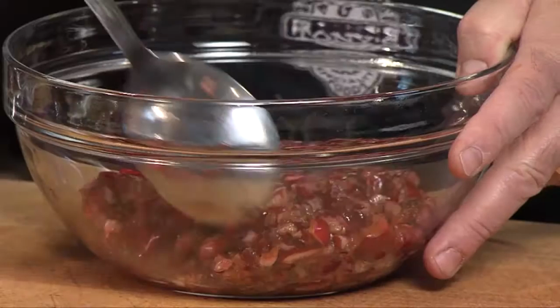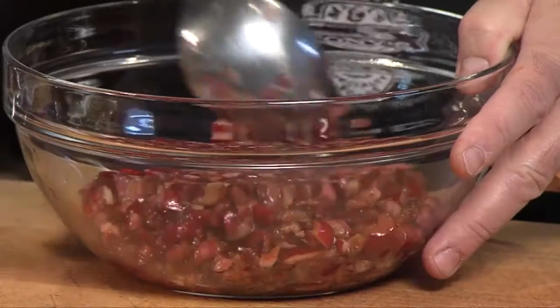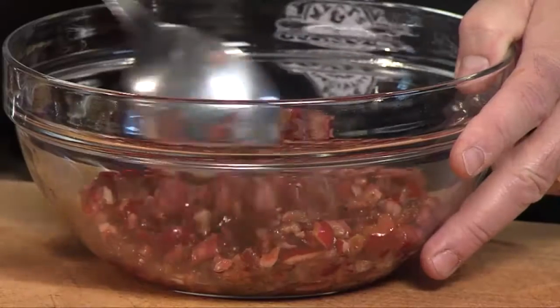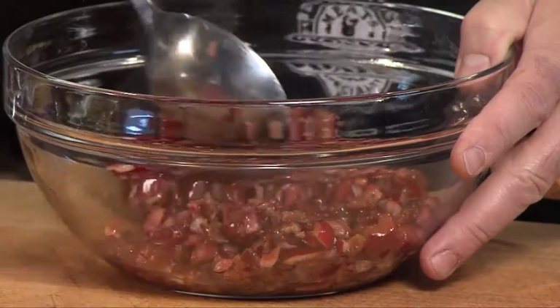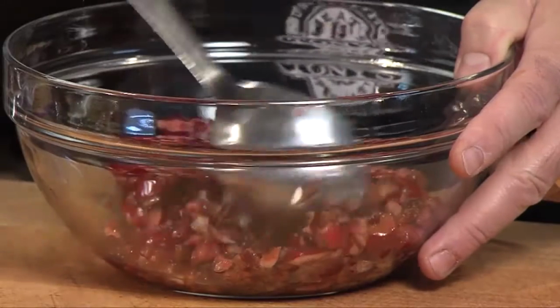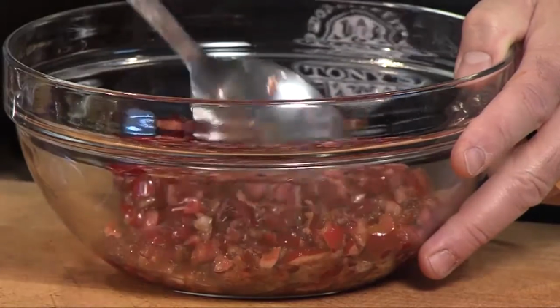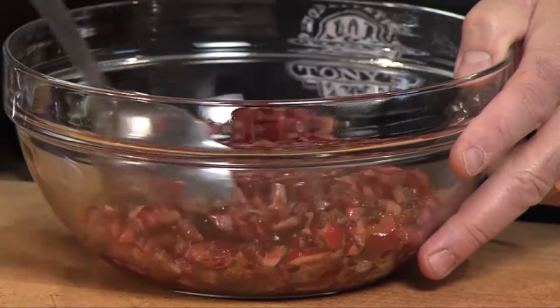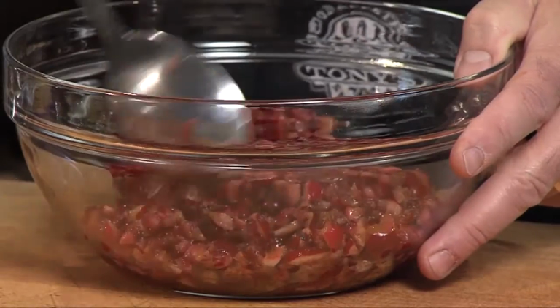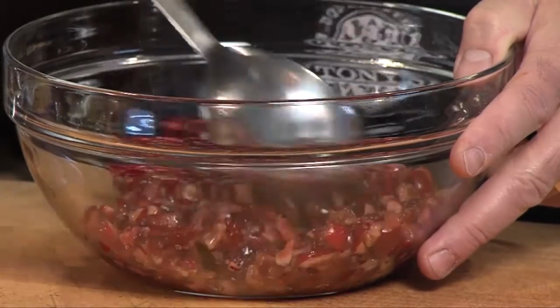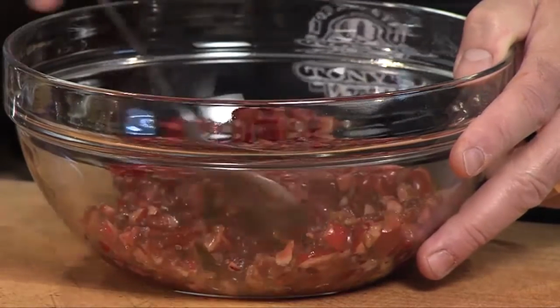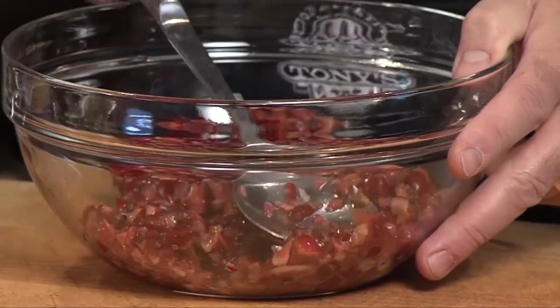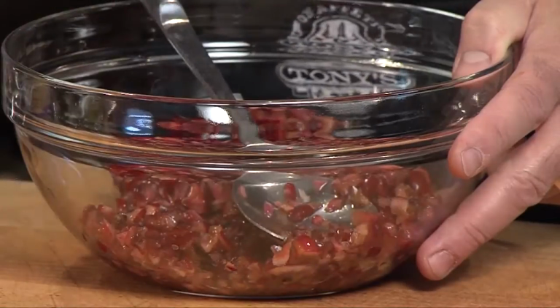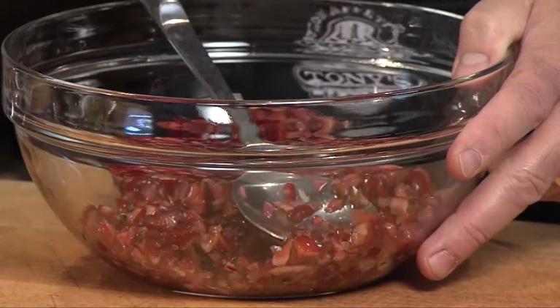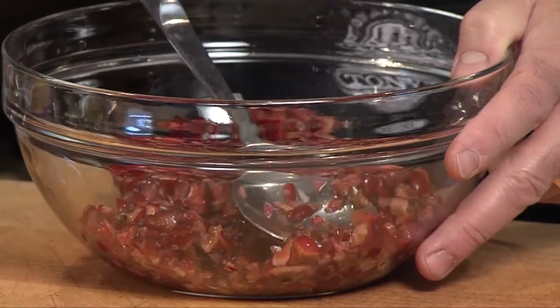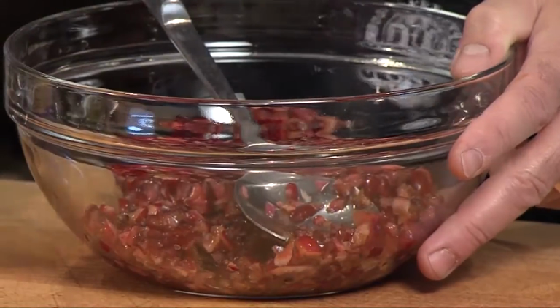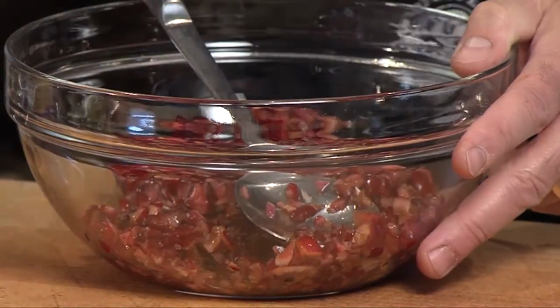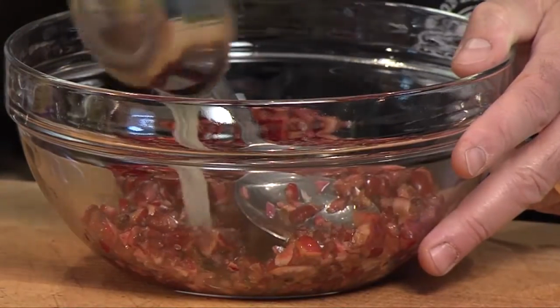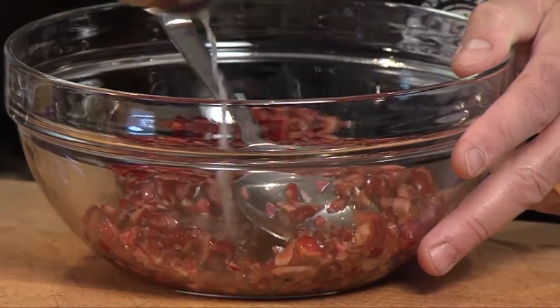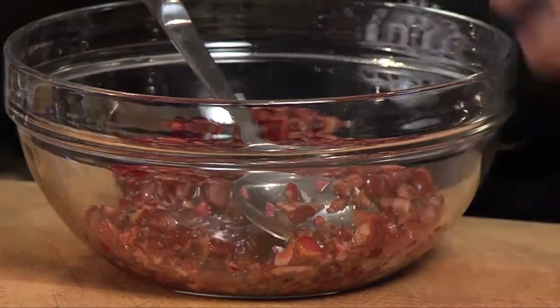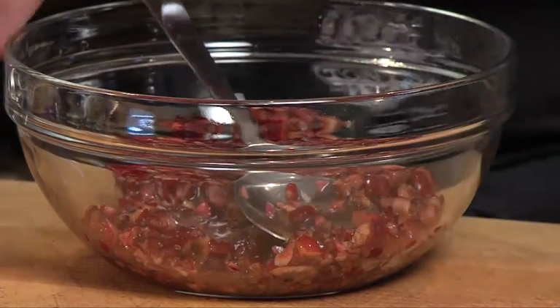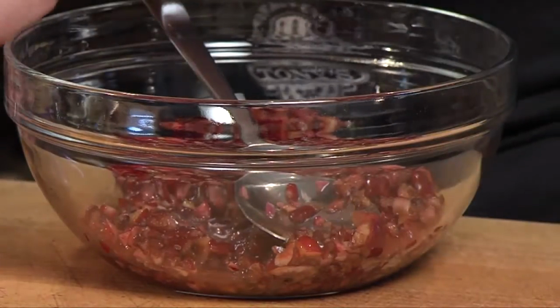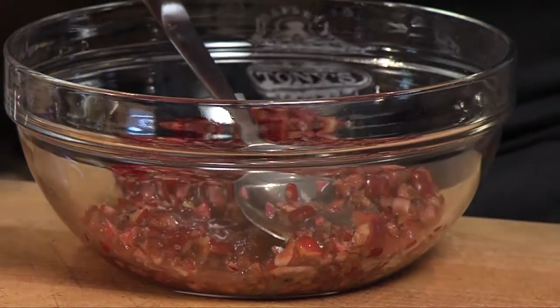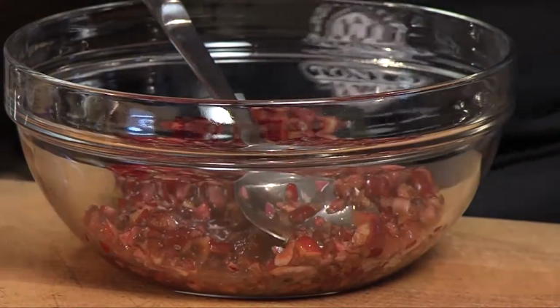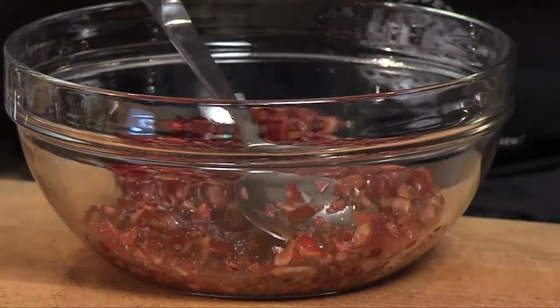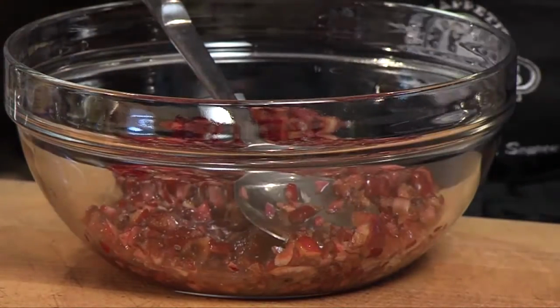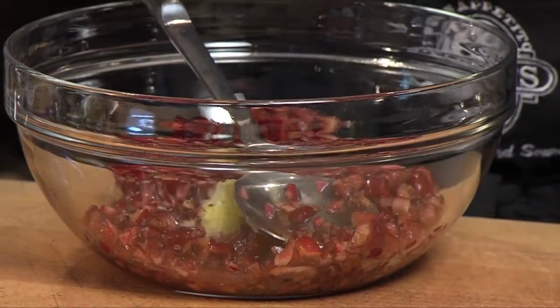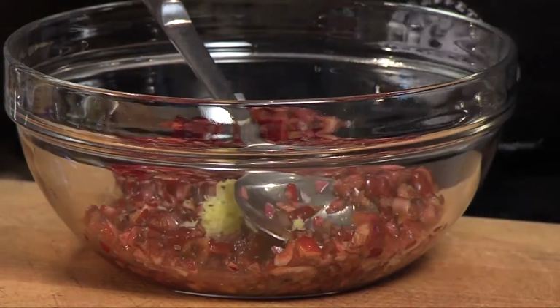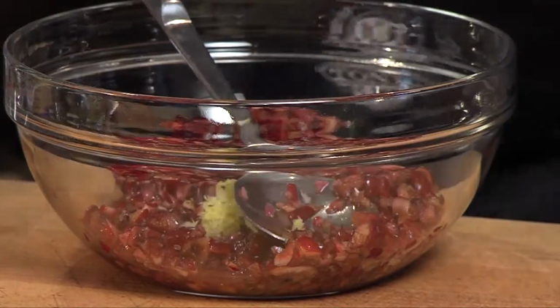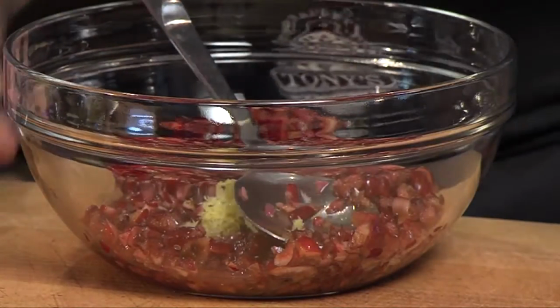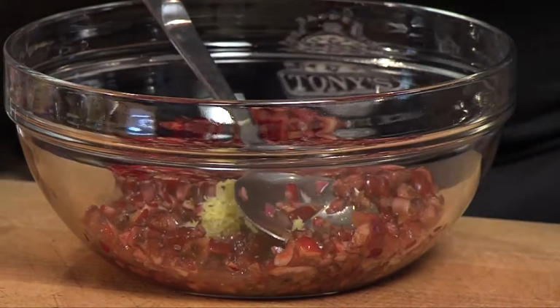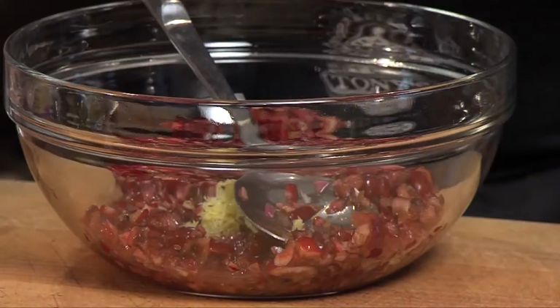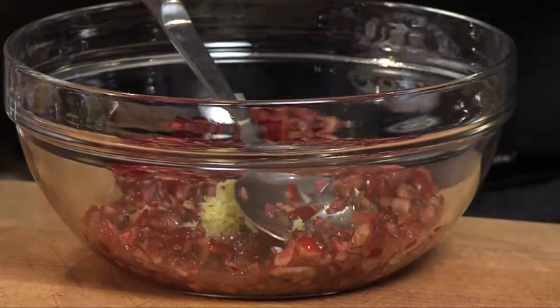I've started by pitting and chopping some cherries. I've got a couple of cups here. I'm gonna add some lemon juice, some lemon zest, and a little bit of onion.